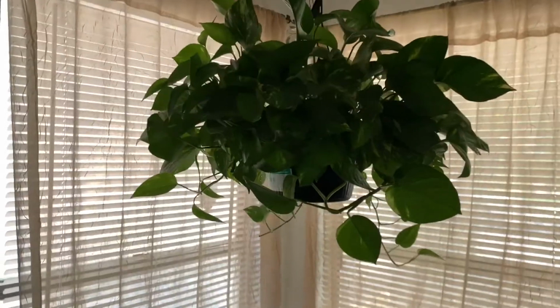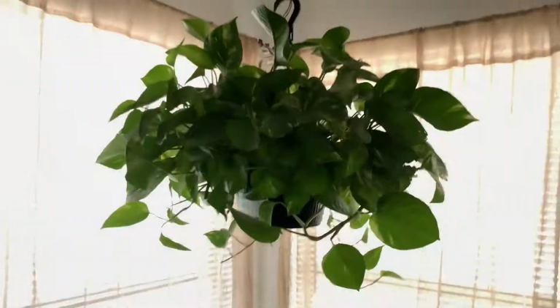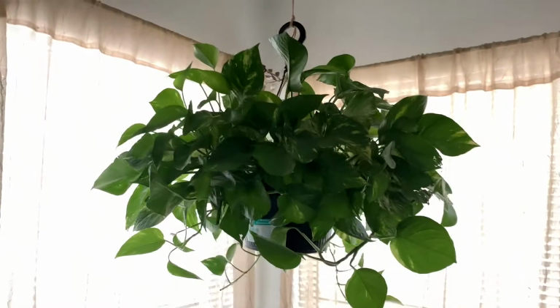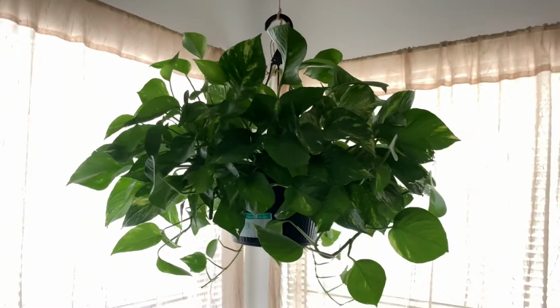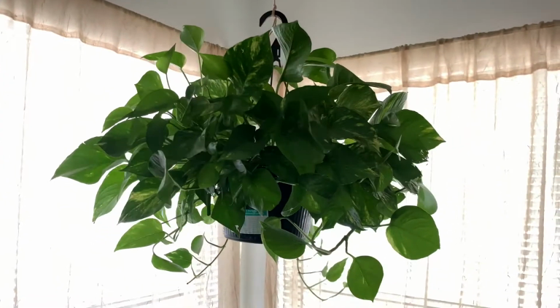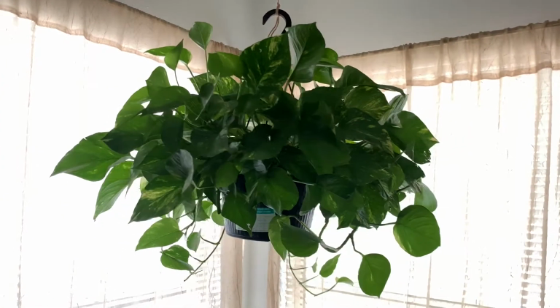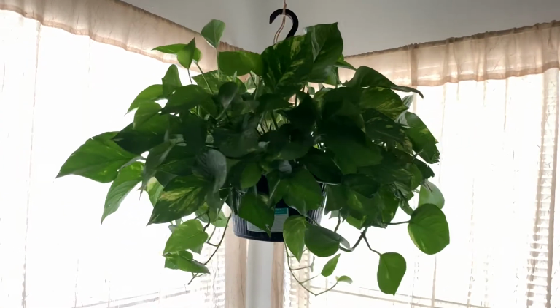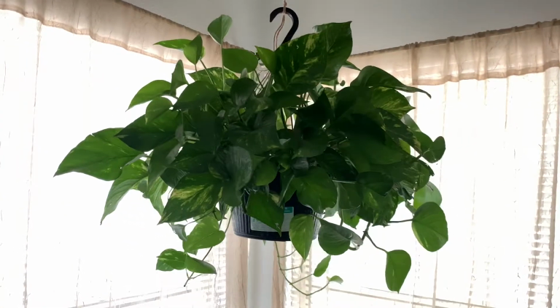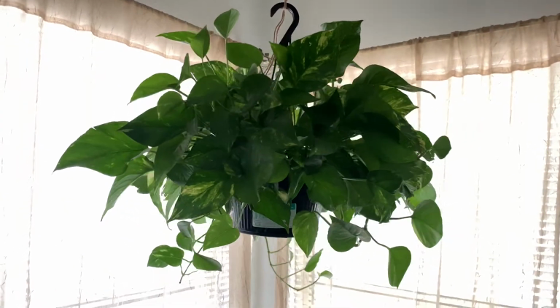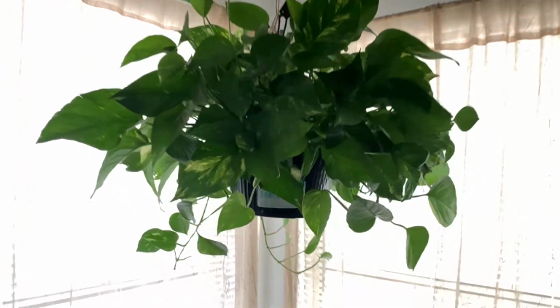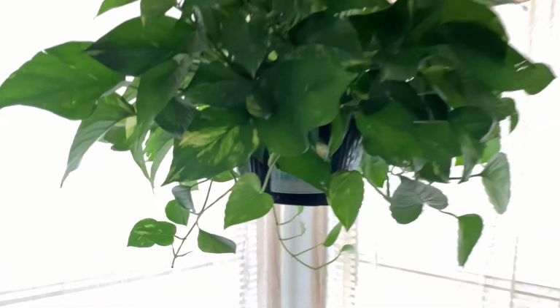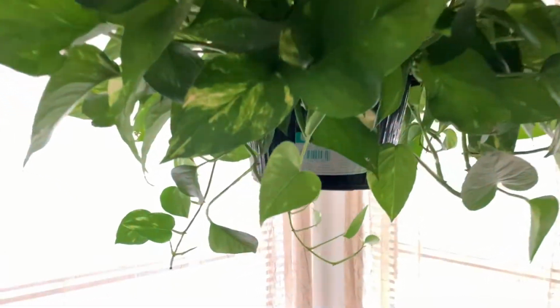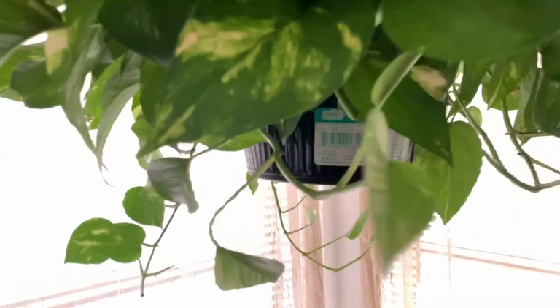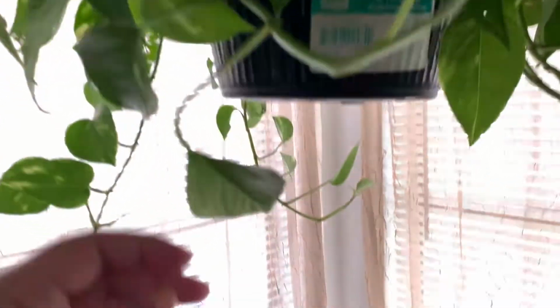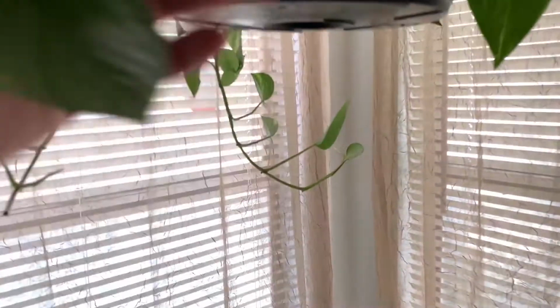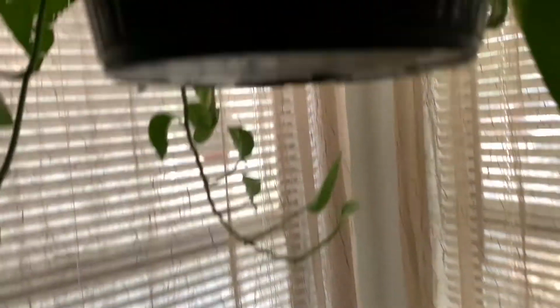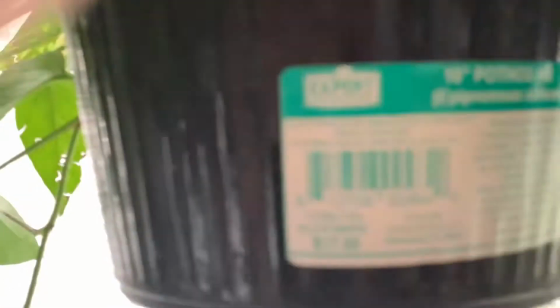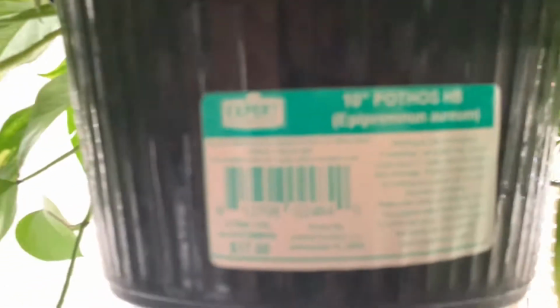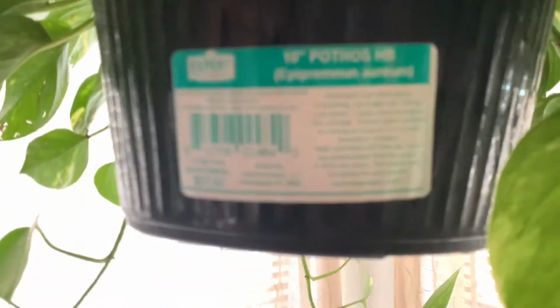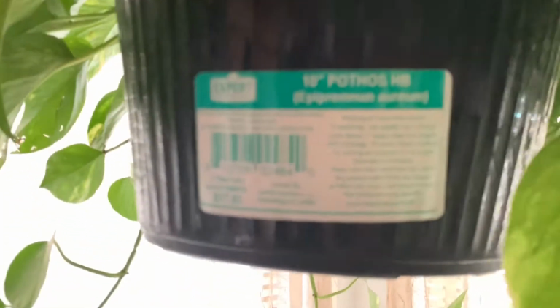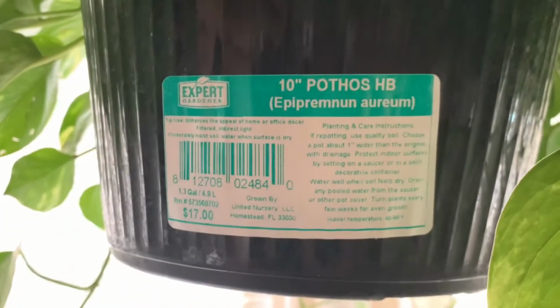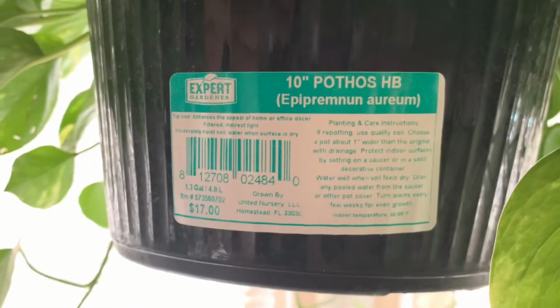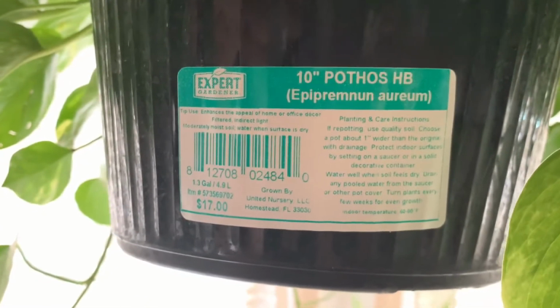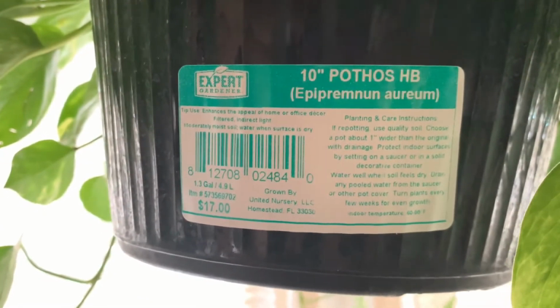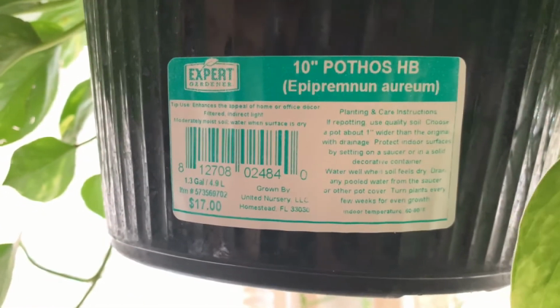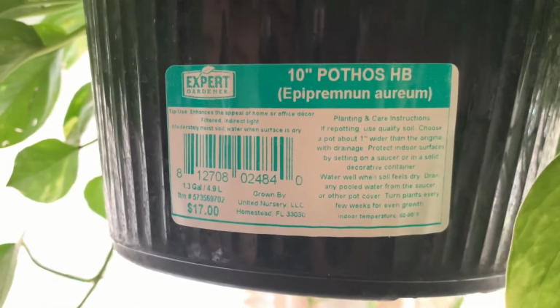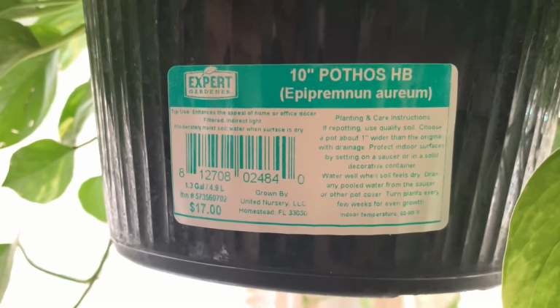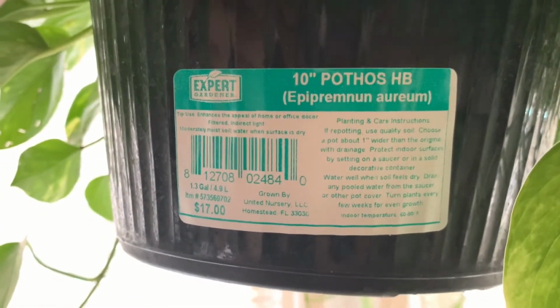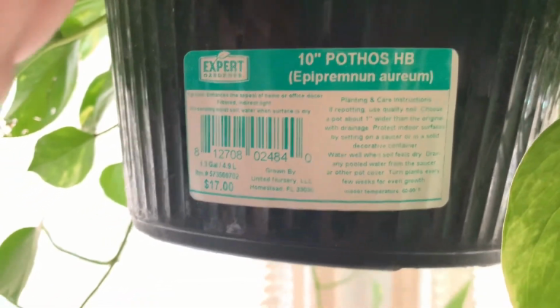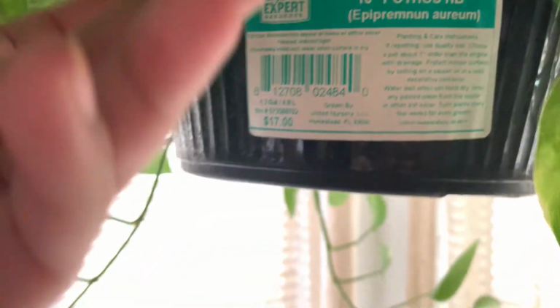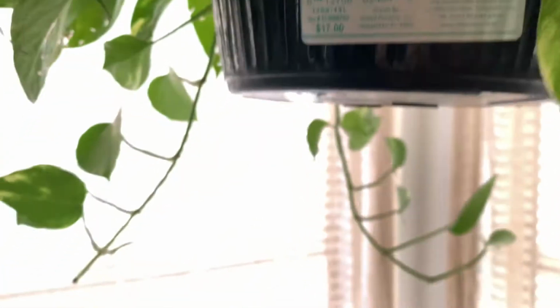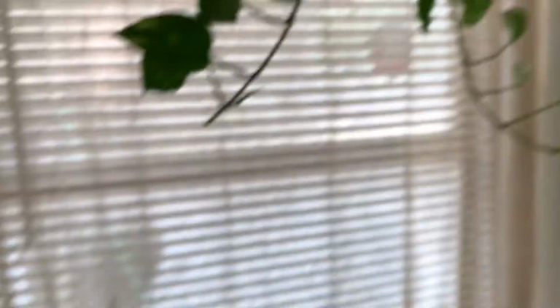I've been snipping the vines off and making them into little plants of their own — it's just a fun time. Super easy to take care of. That's the name right there: pothos. One of the easiest plants anyone could ever have. Ten out of ten, recommend.